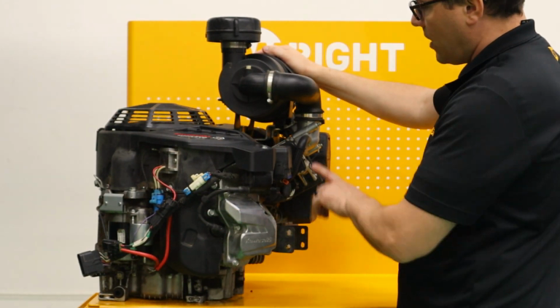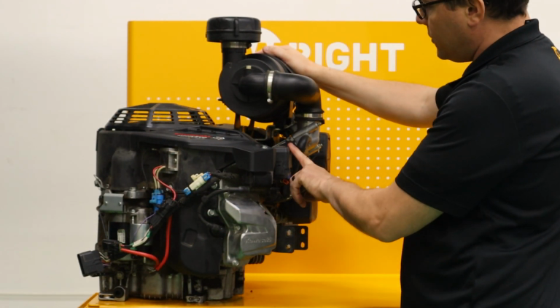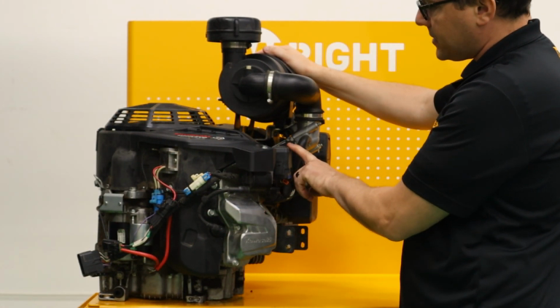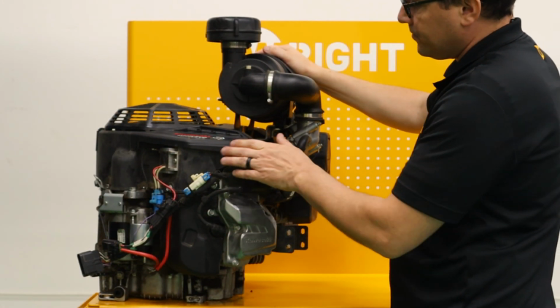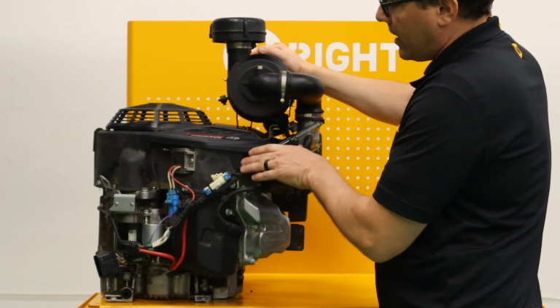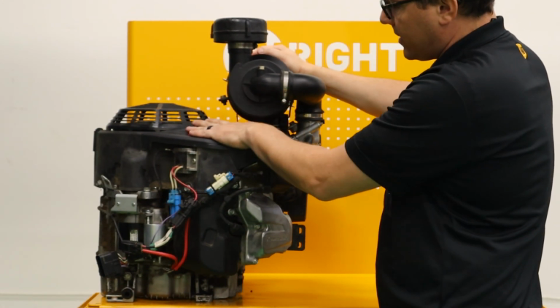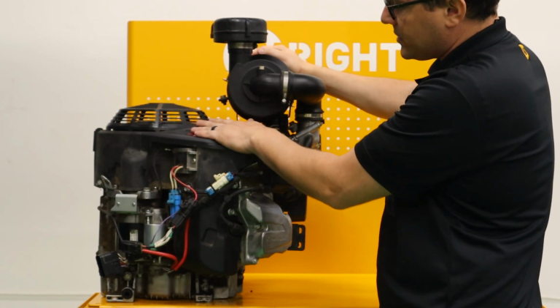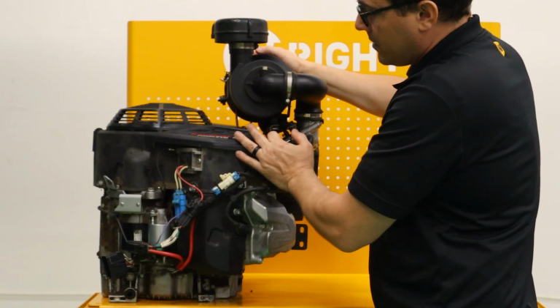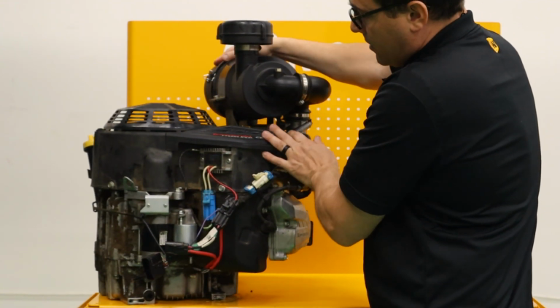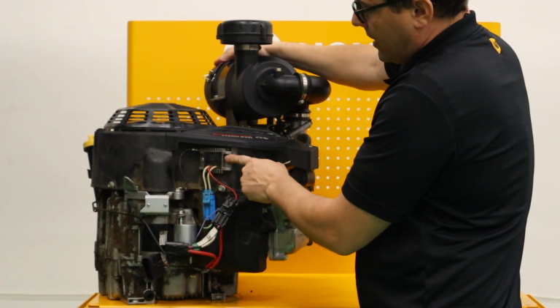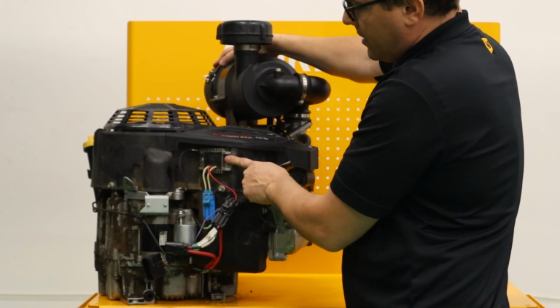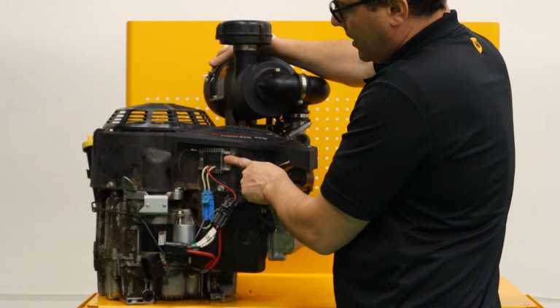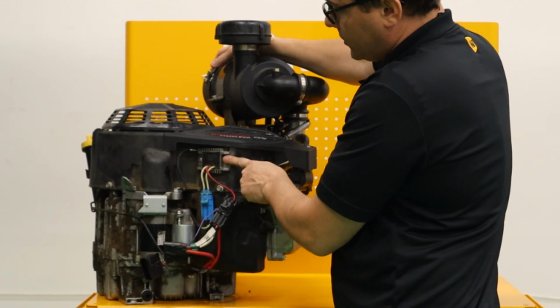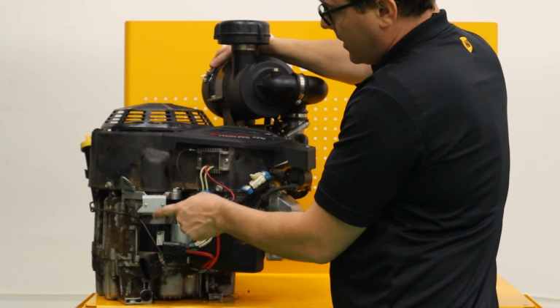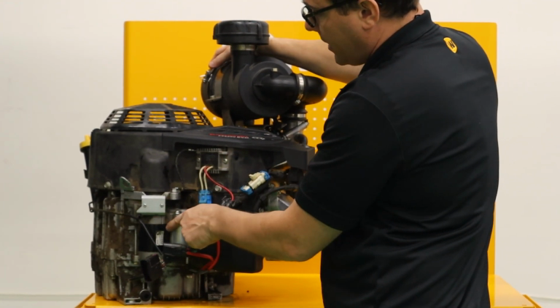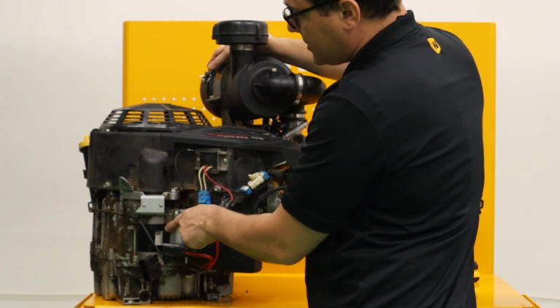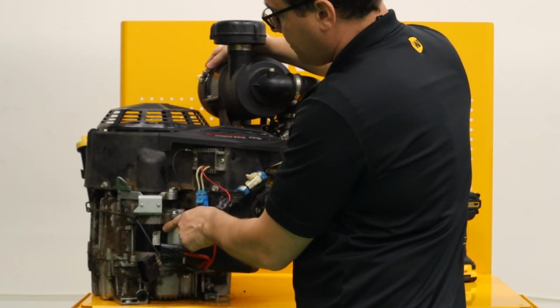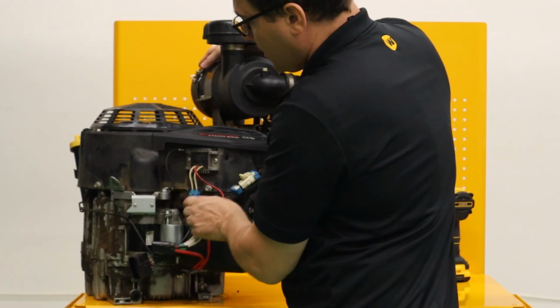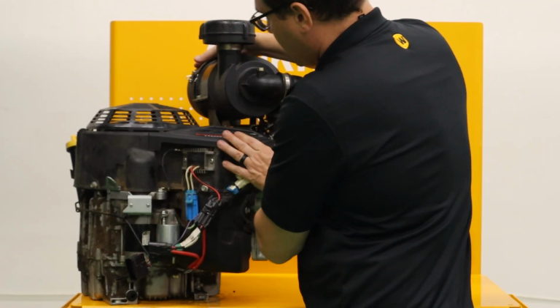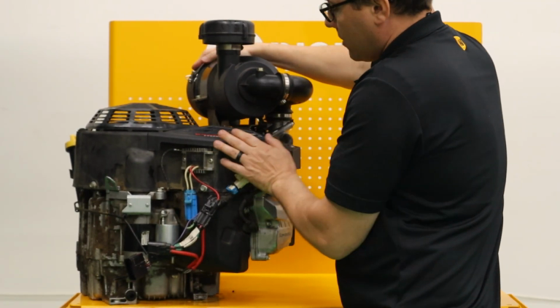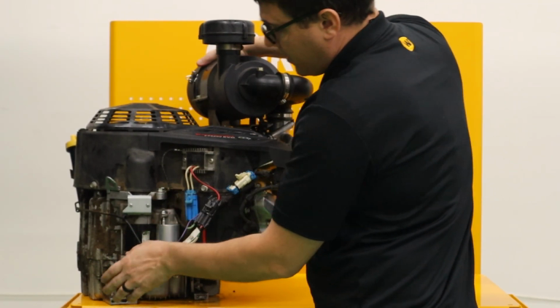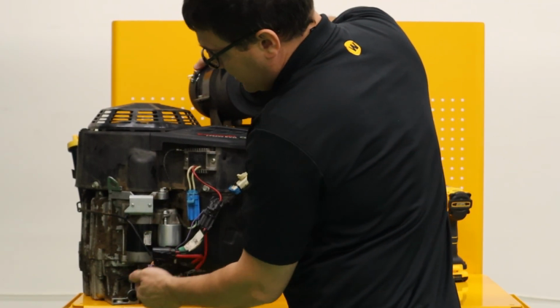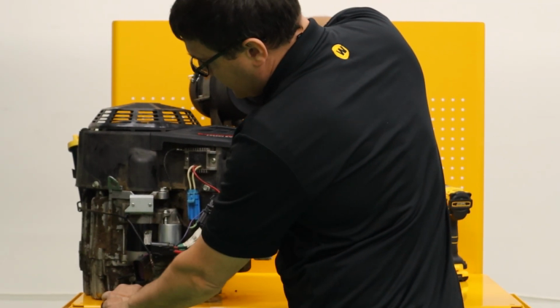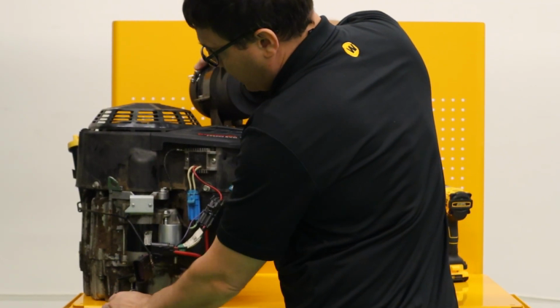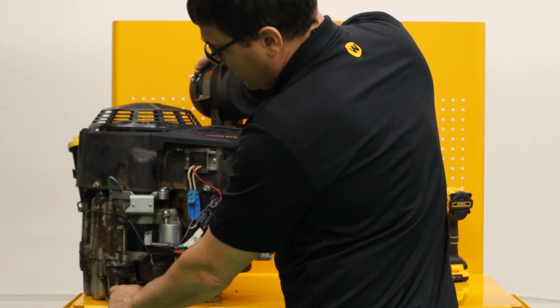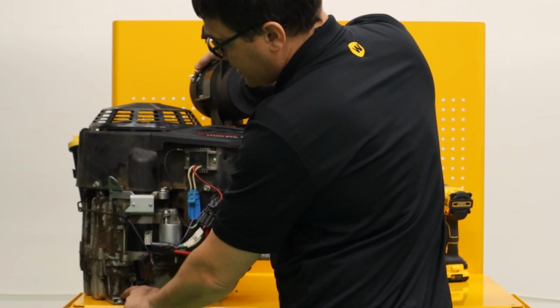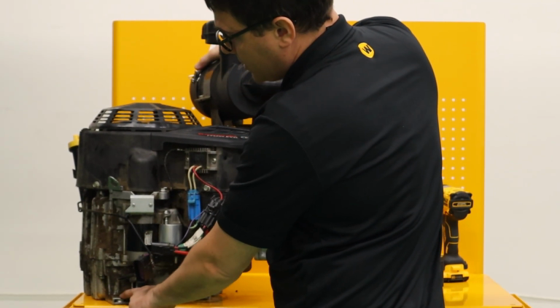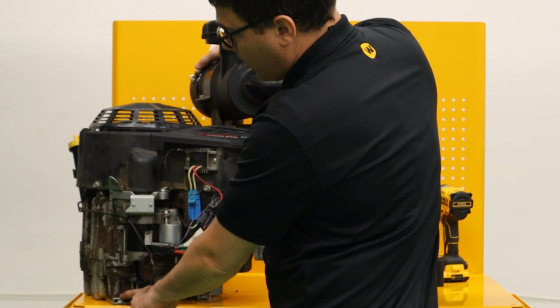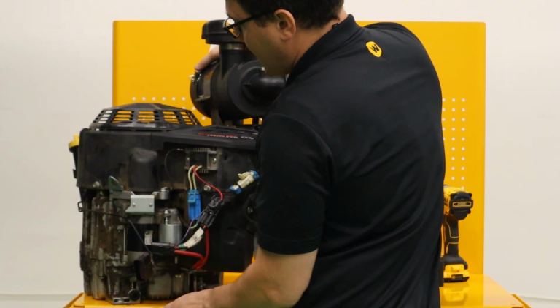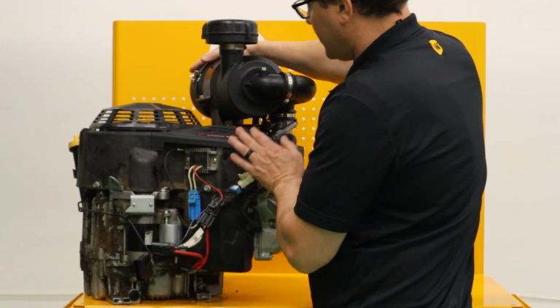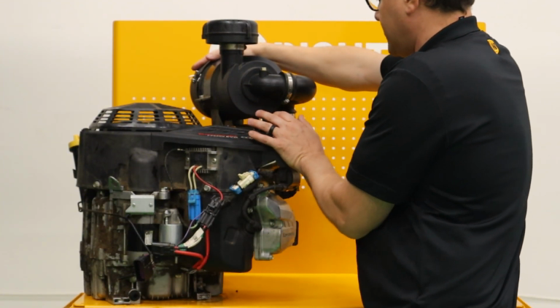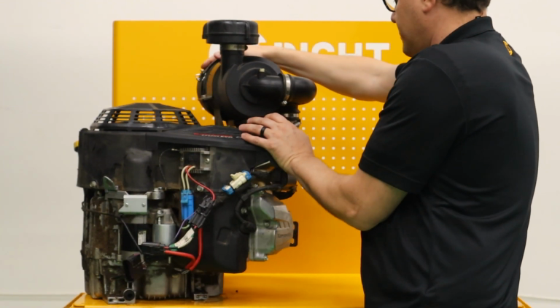Here we have the fuse box. We've got the other housing, the voltage regulator, and the starter. One other thing on the outside you'll see more when we get underneath it: there's a four-bolt attachment on this engine.